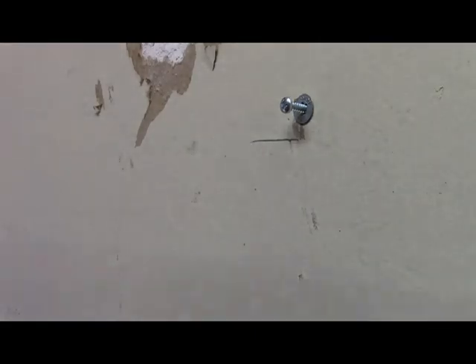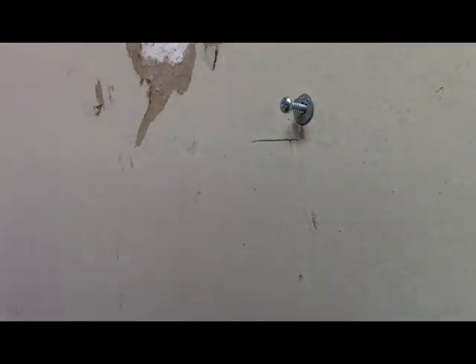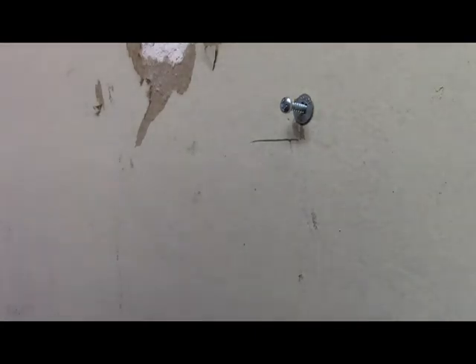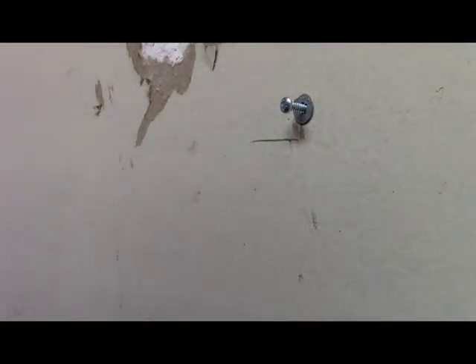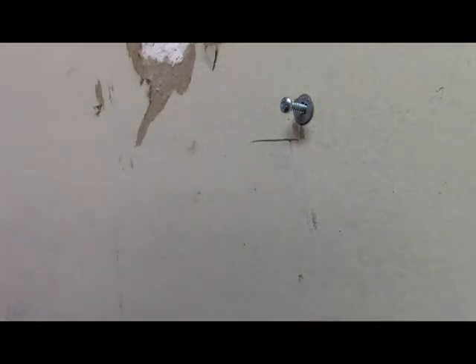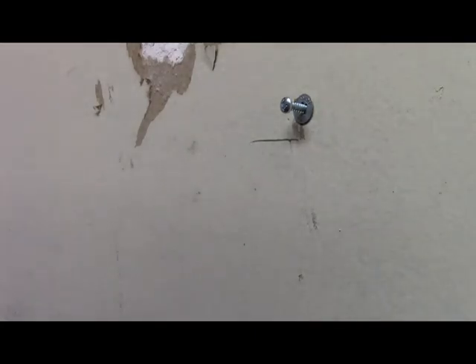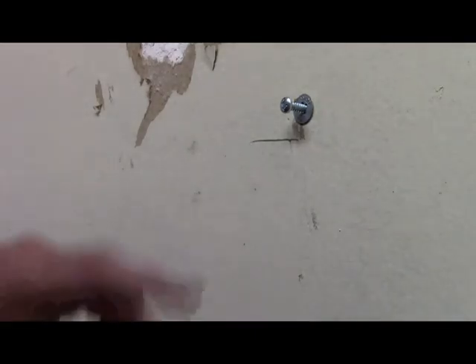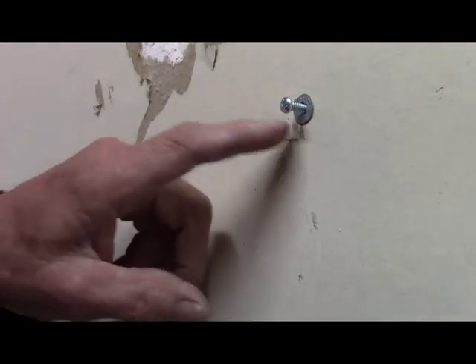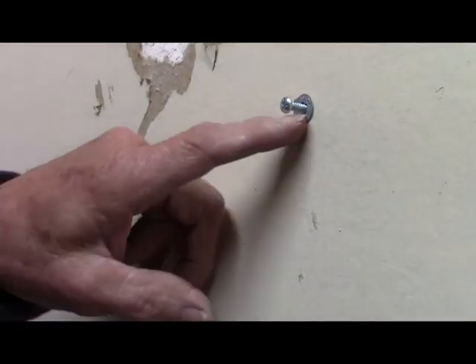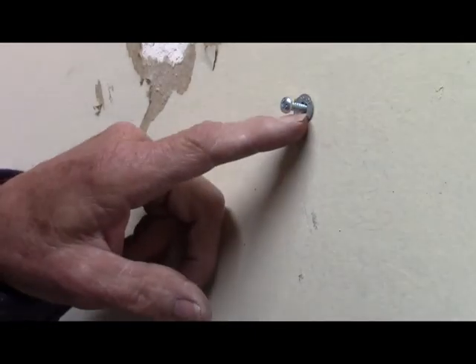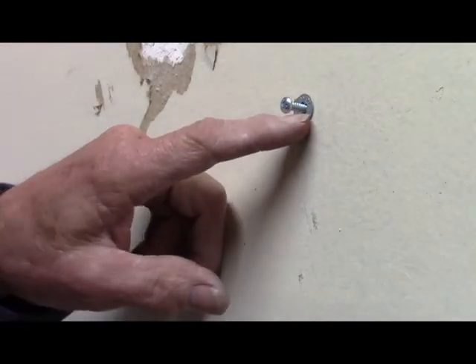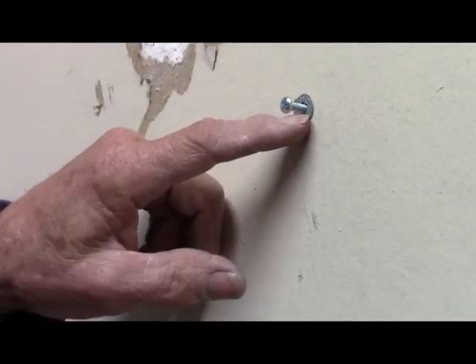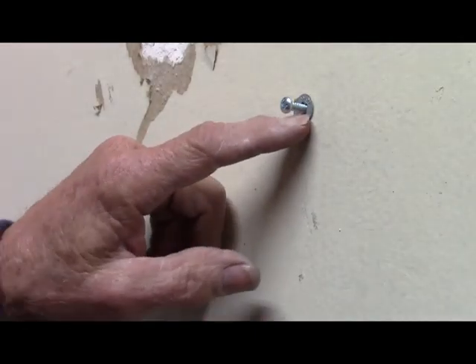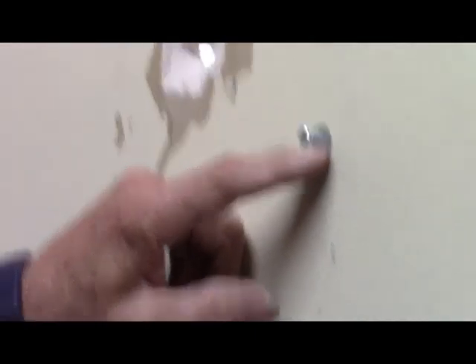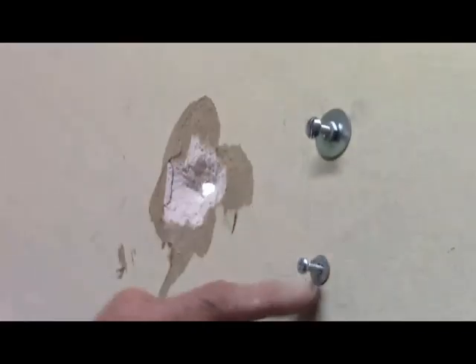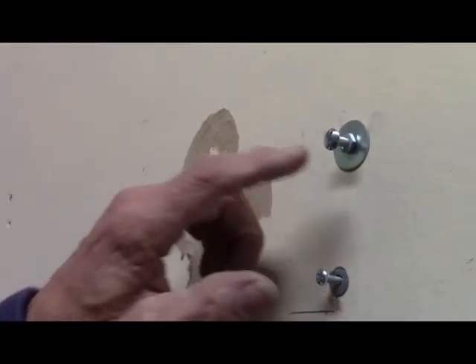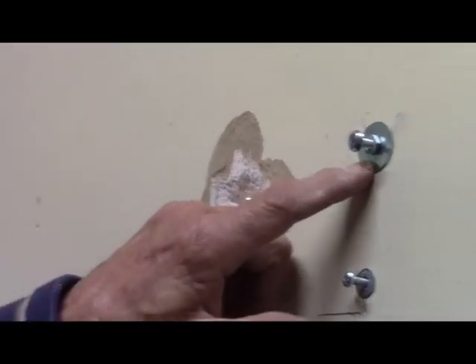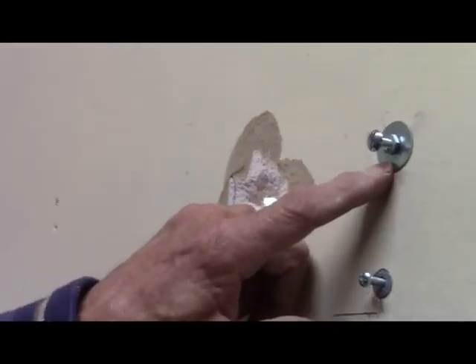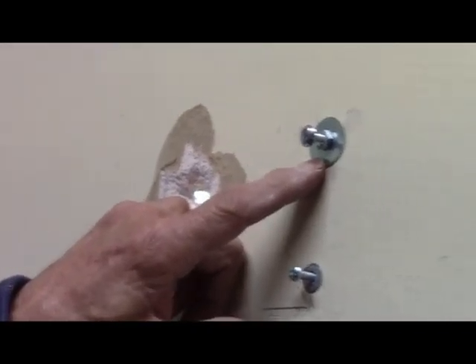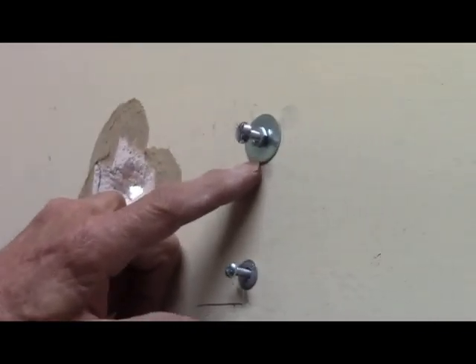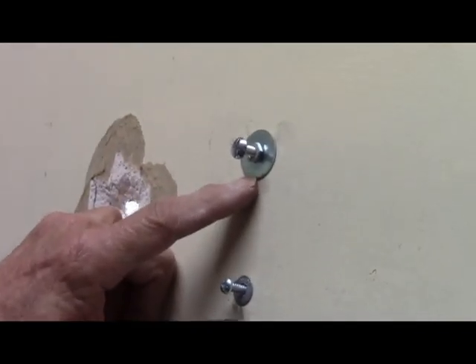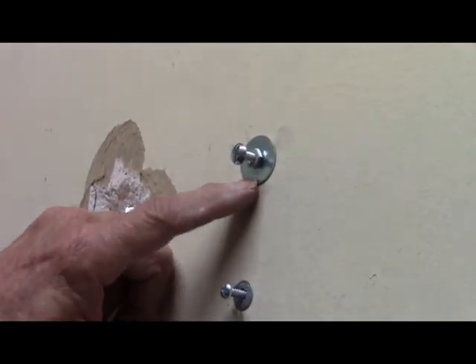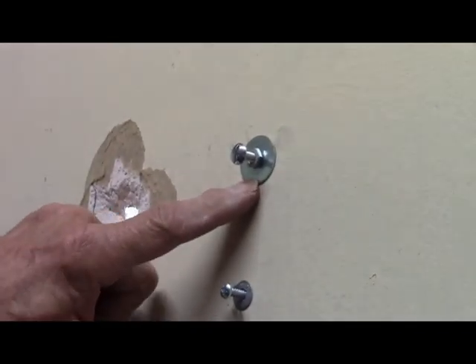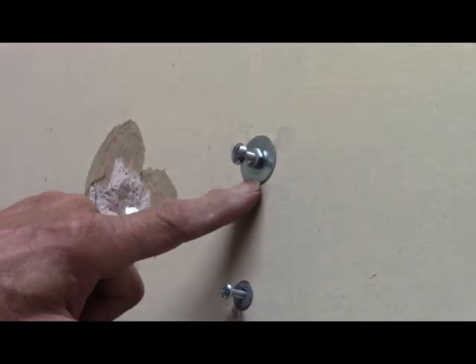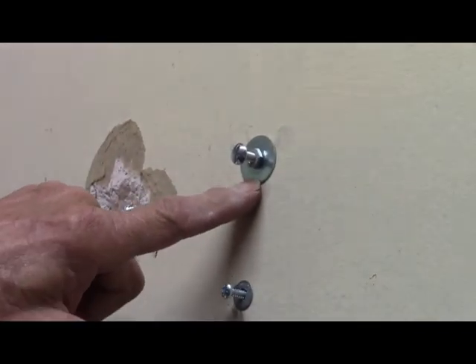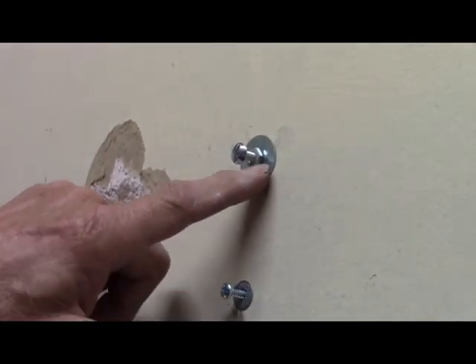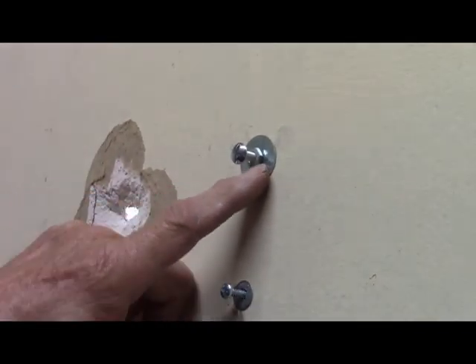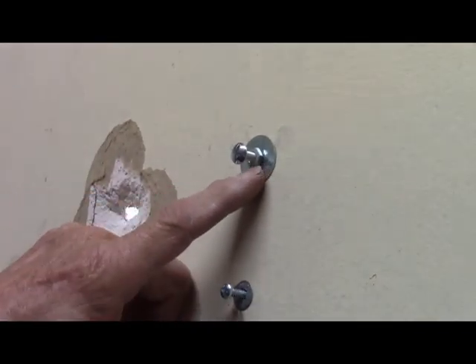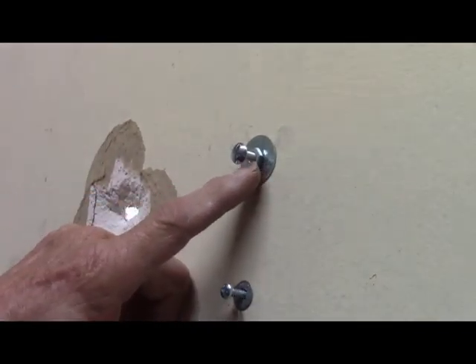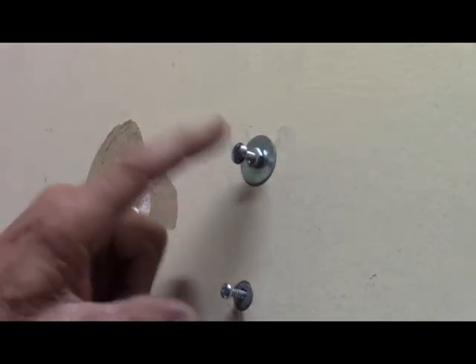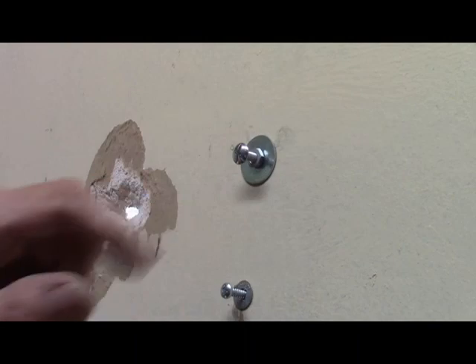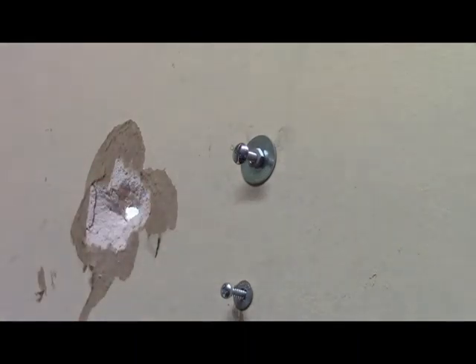And that's it. Of course, when this quits working then we've got to go back to our washer and nut on the toggle bolt.